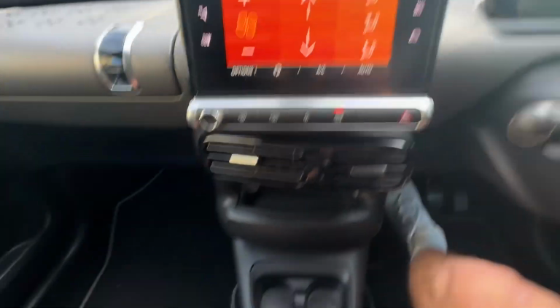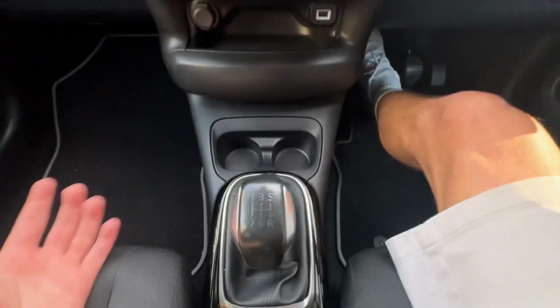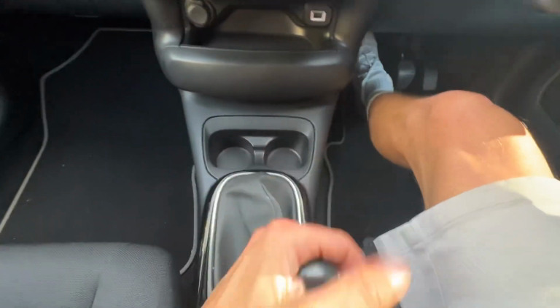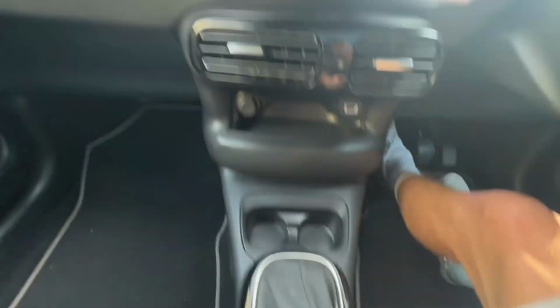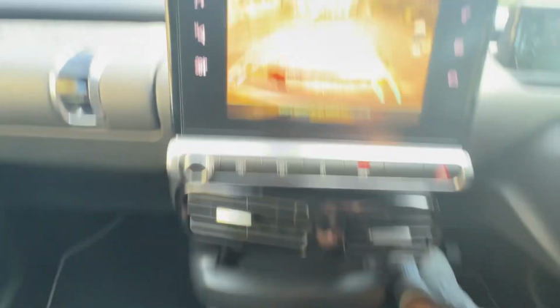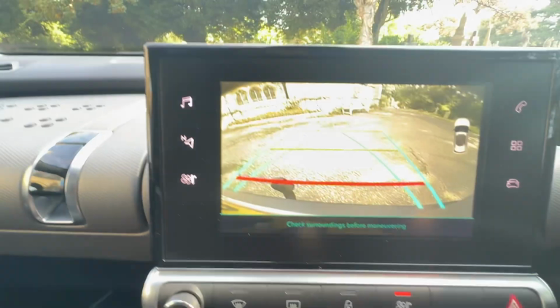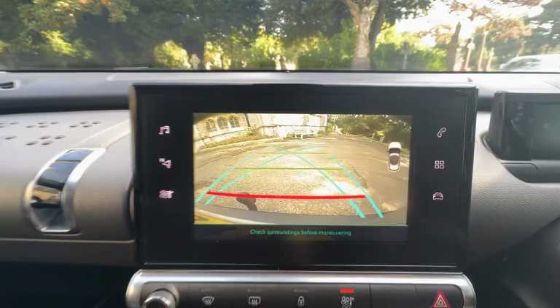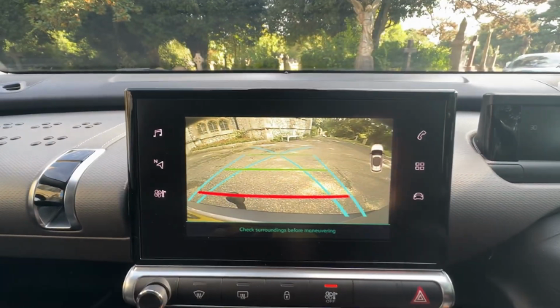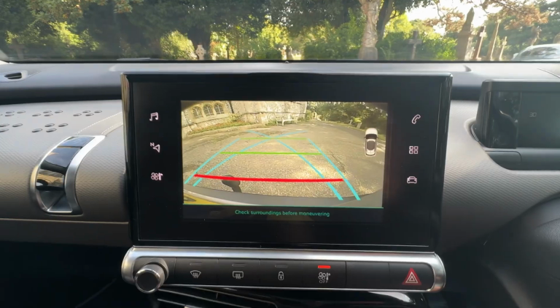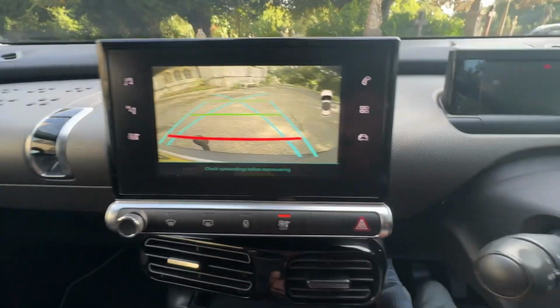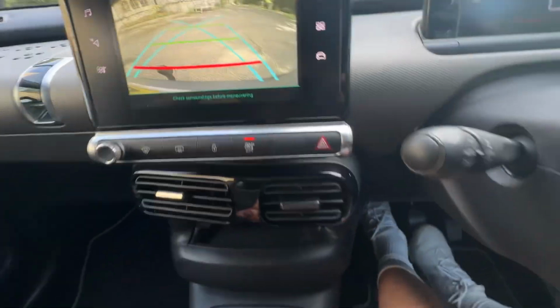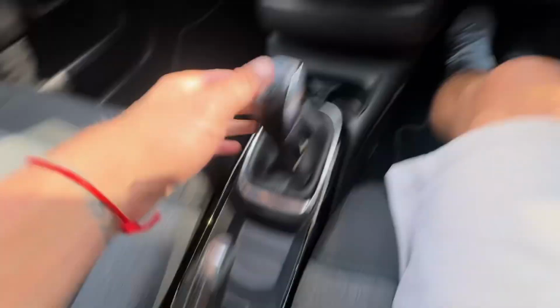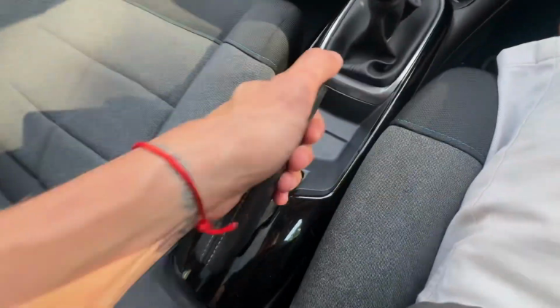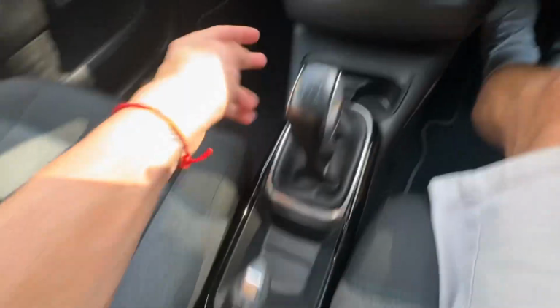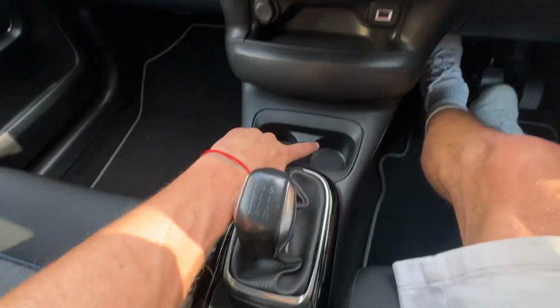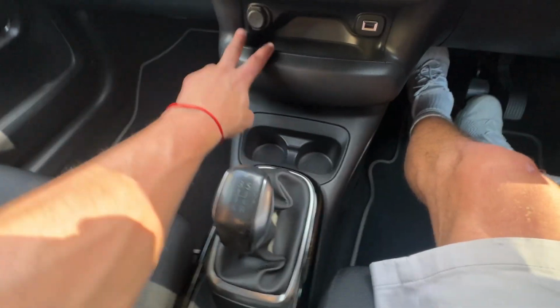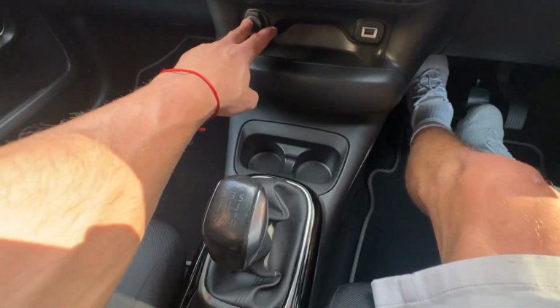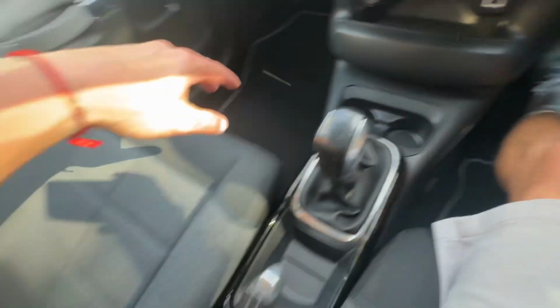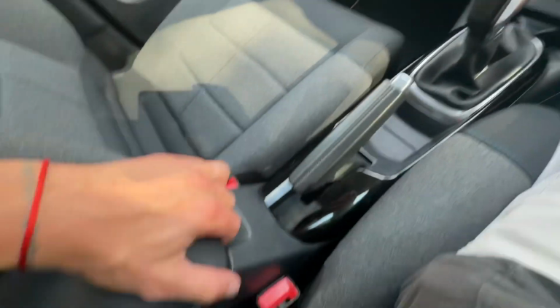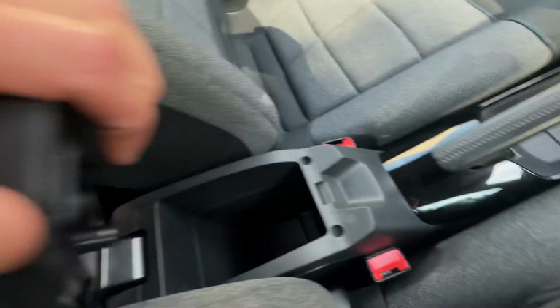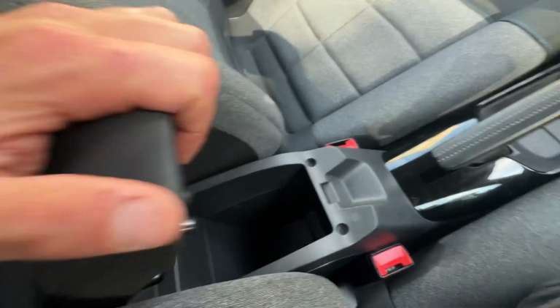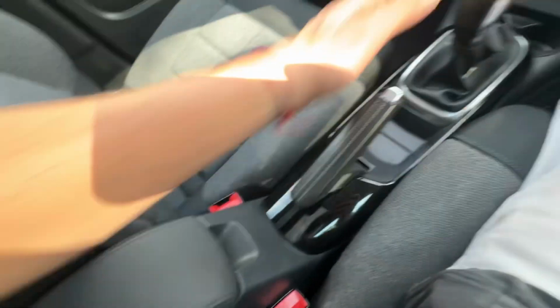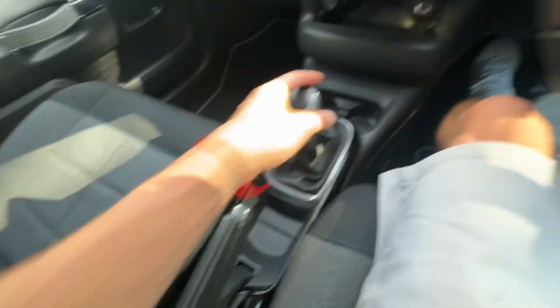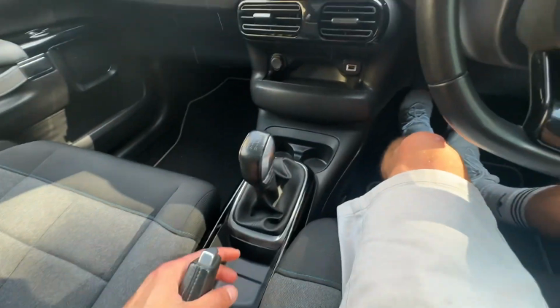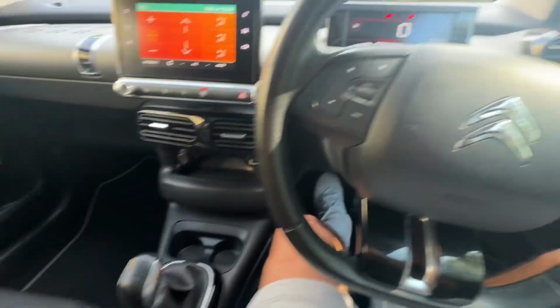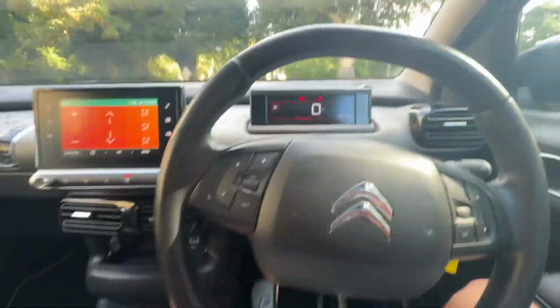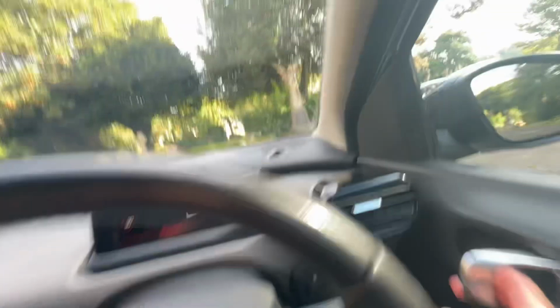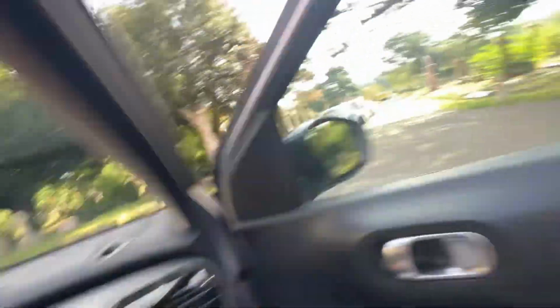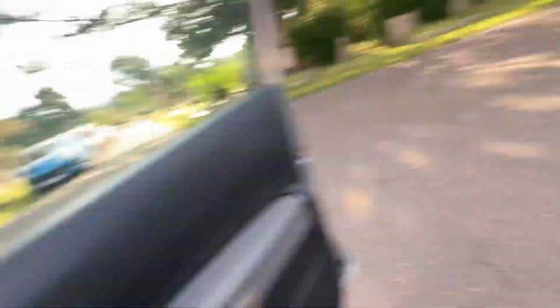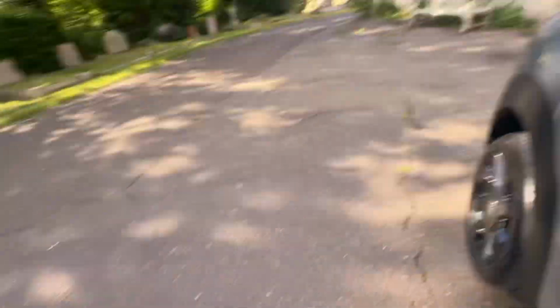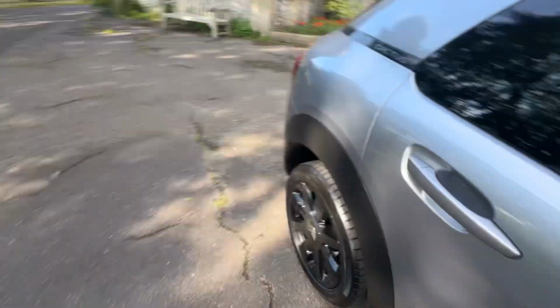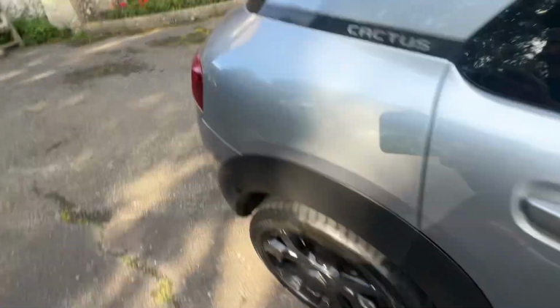Bluetooth, five-speed manual. When you put the car into reverse you've got a reverse camera and grid lines, manual handbrake, two cup holders, a 12-volt port, and a little armrest with a storage pot. I'll take you to the boot now.